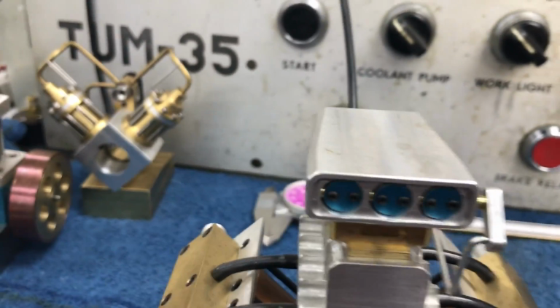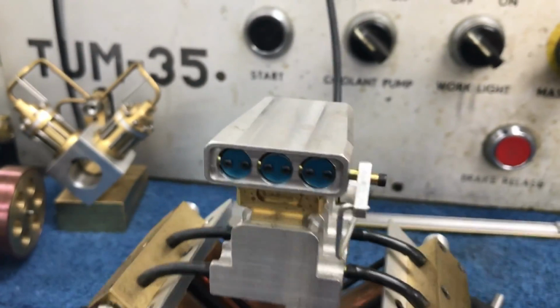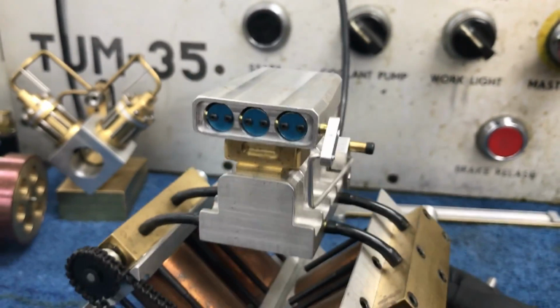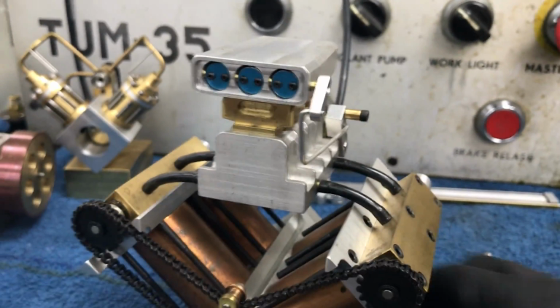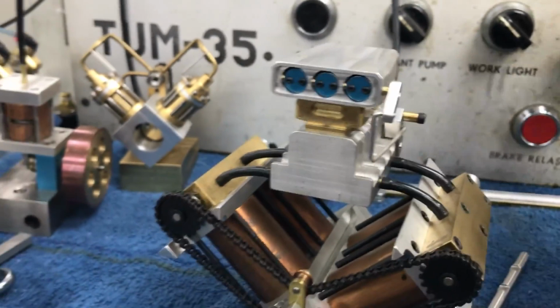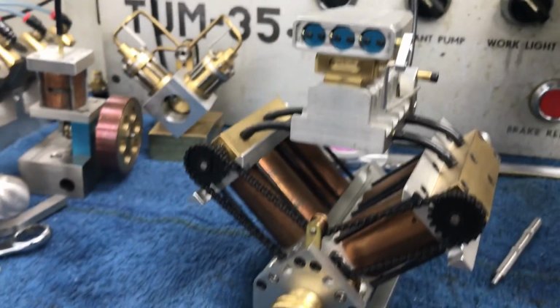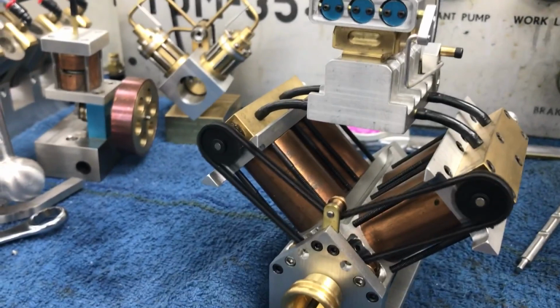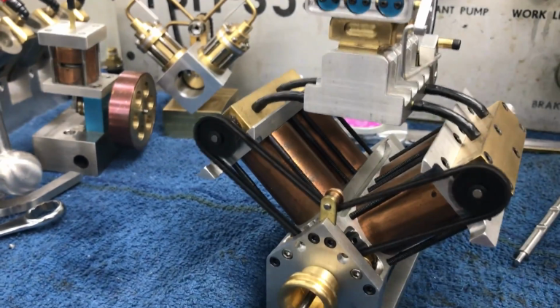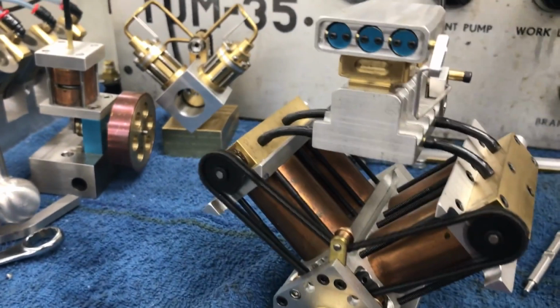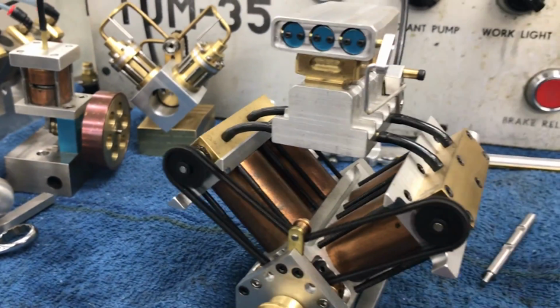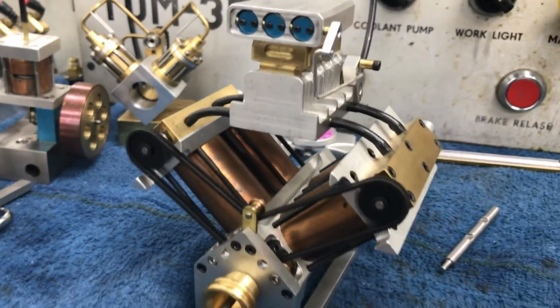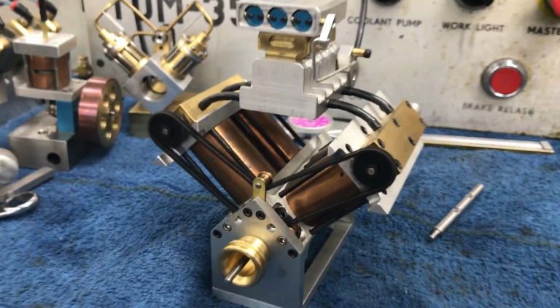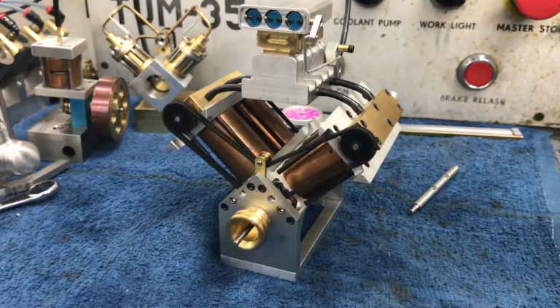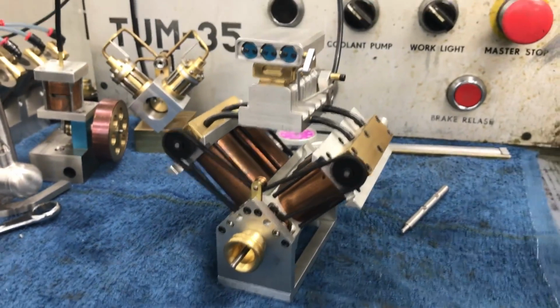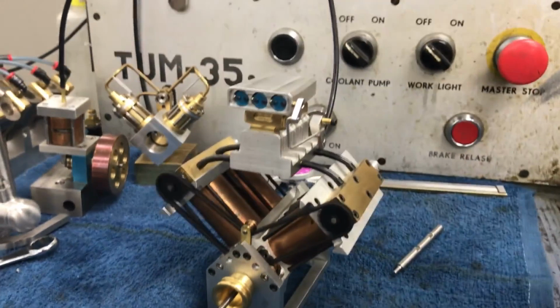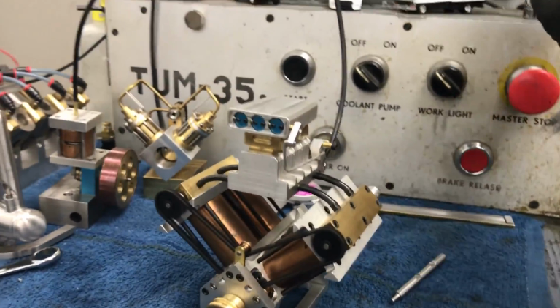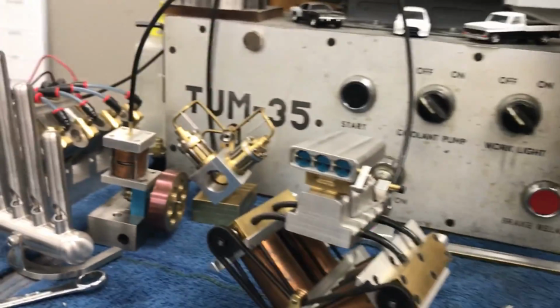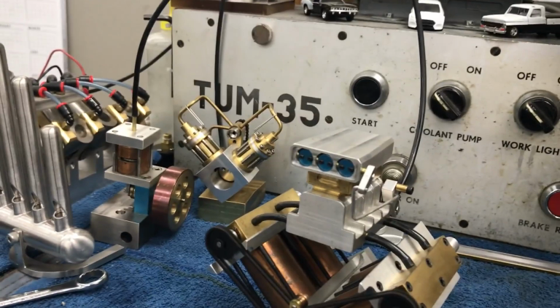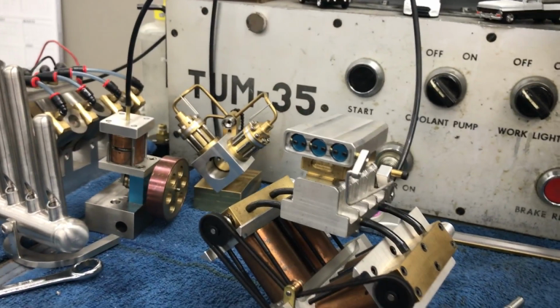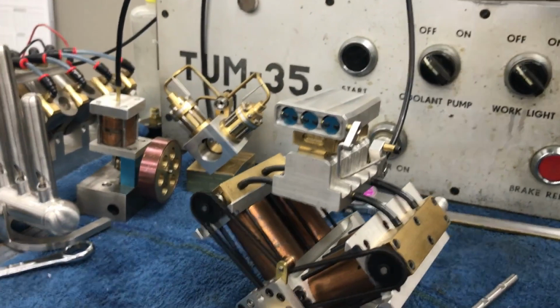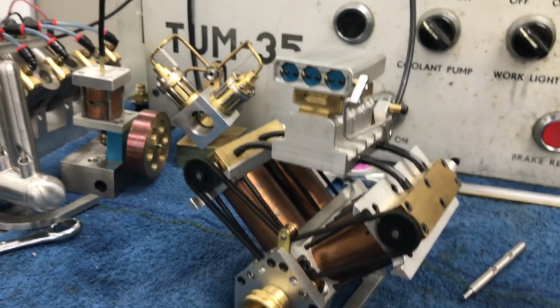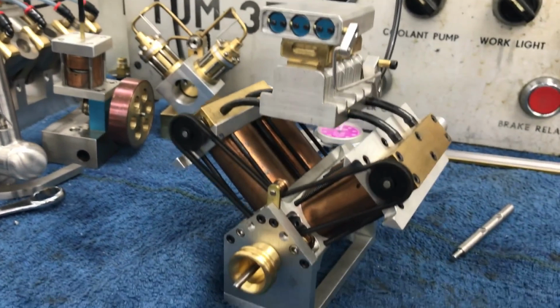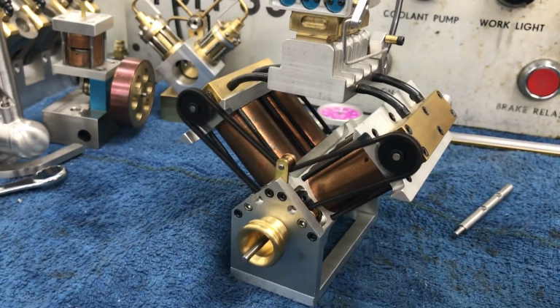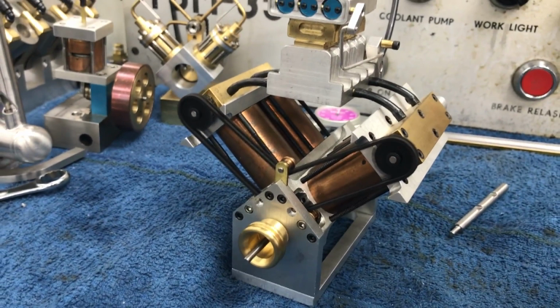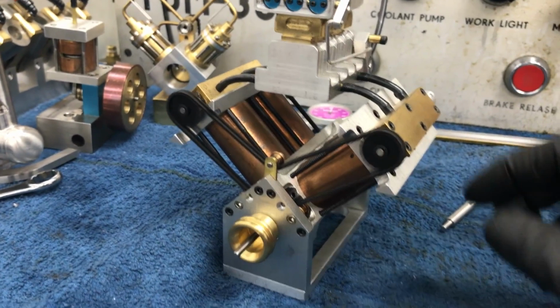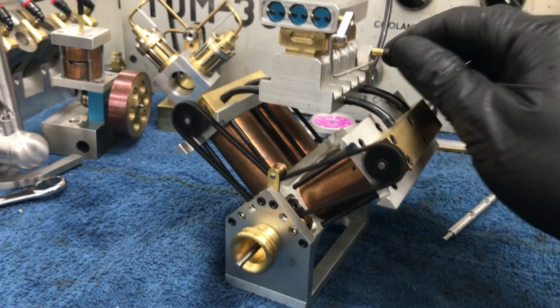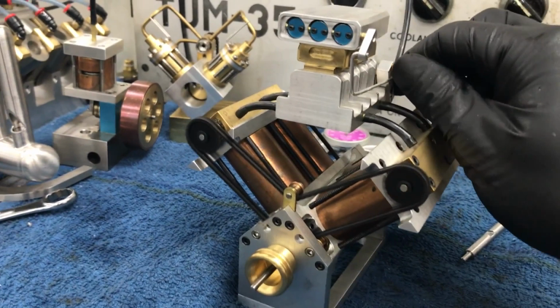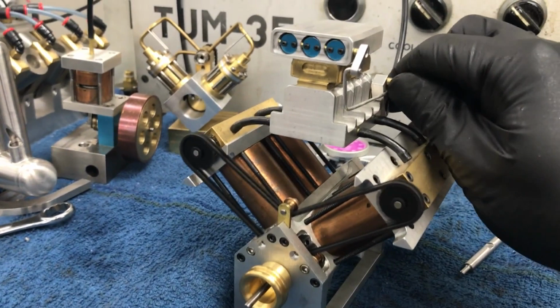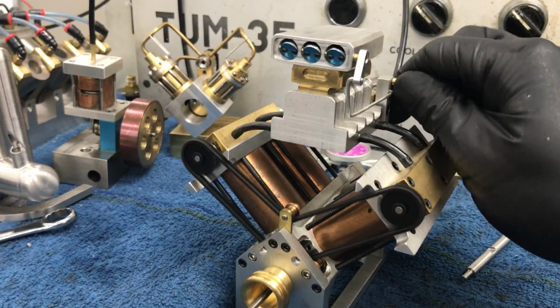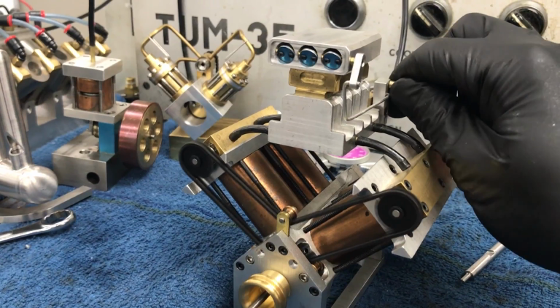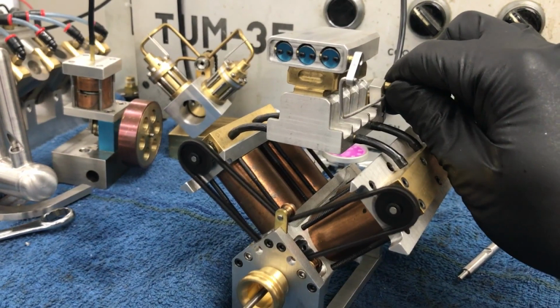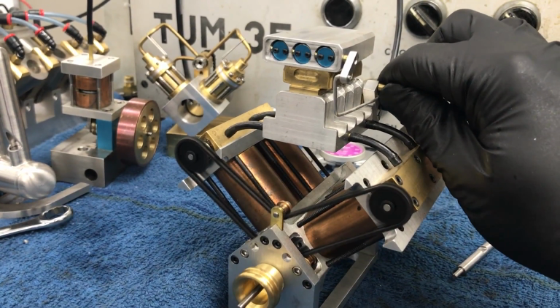Let's hear this thing run, then we'll go into detail. It just kind of cuts along — it's kind of a slow speed motor, but the throttle actually works.